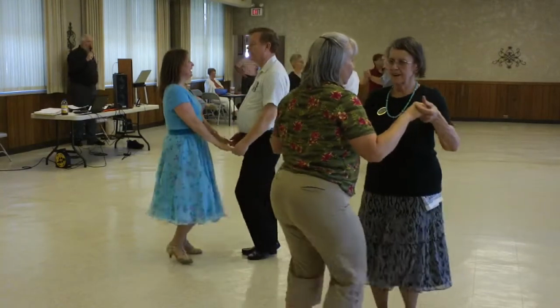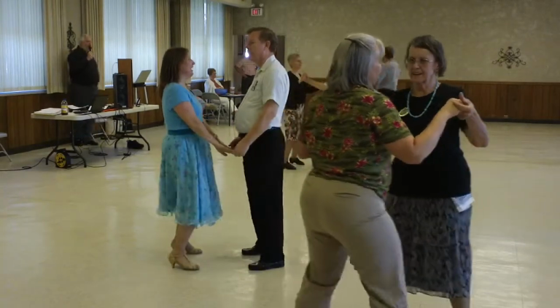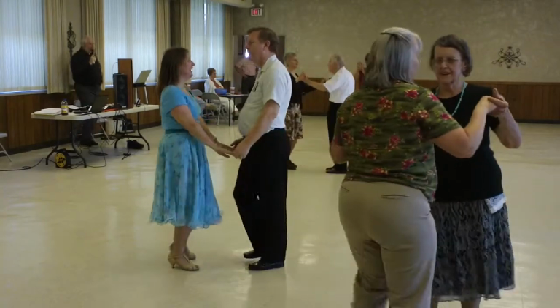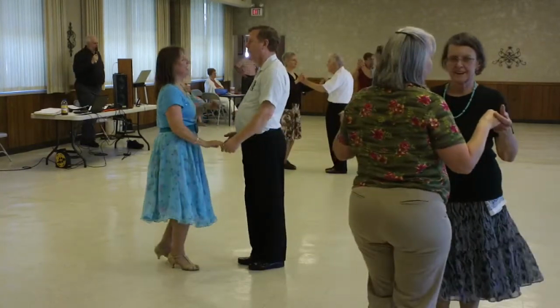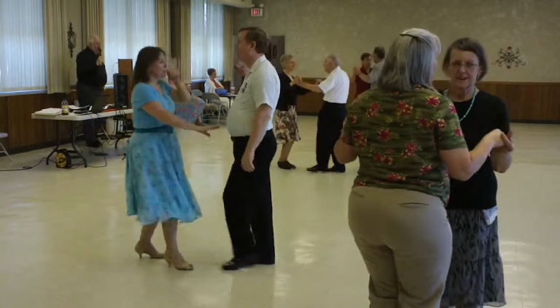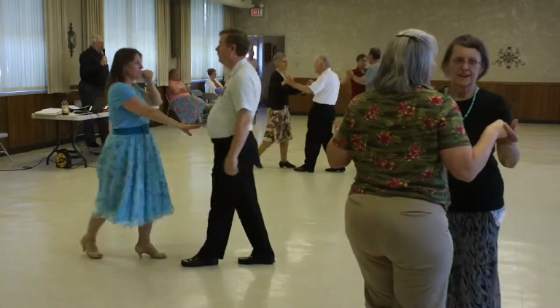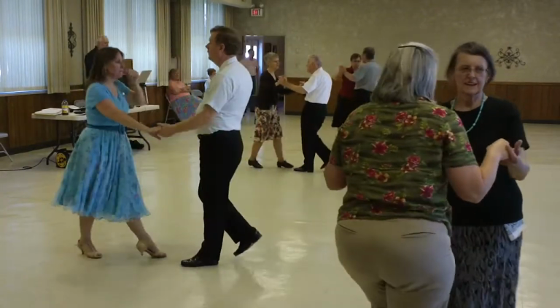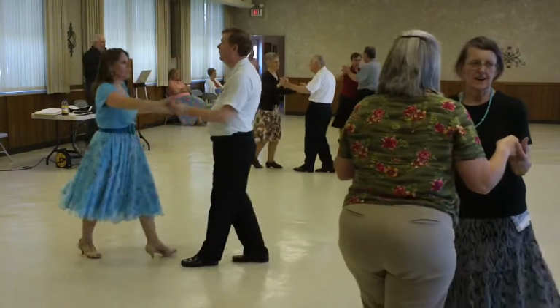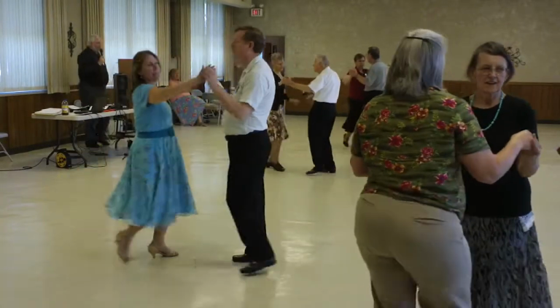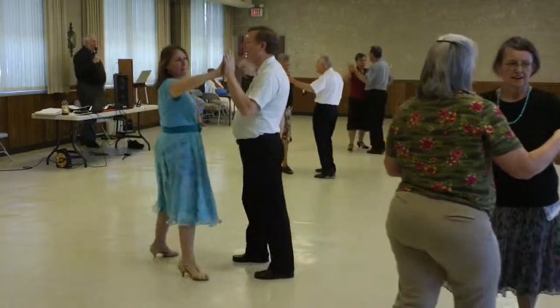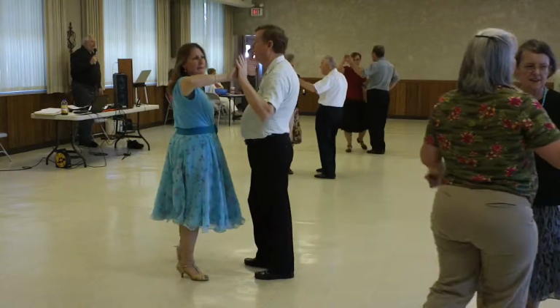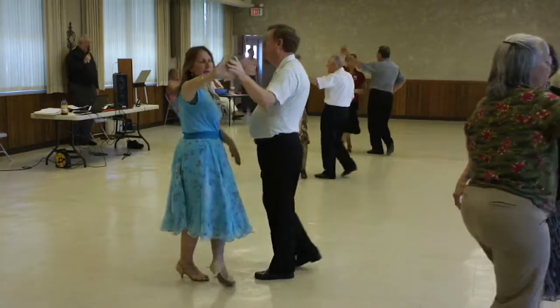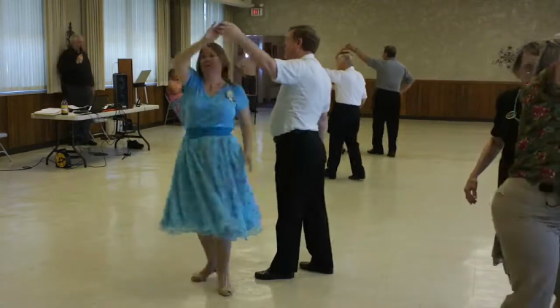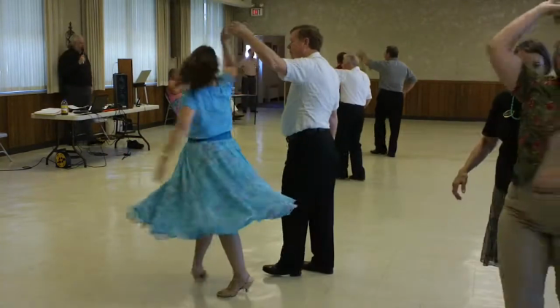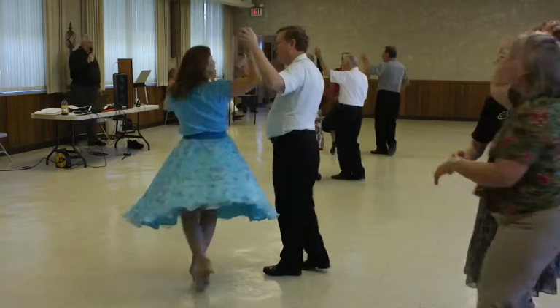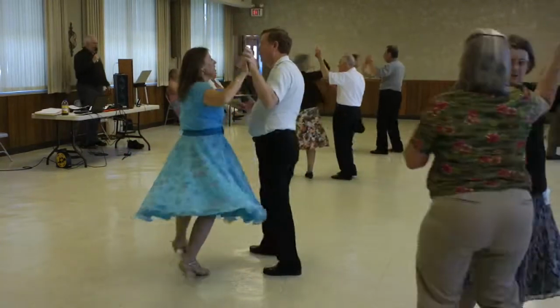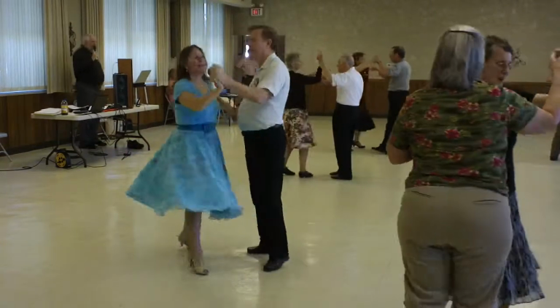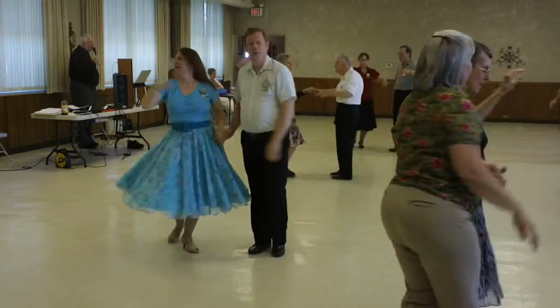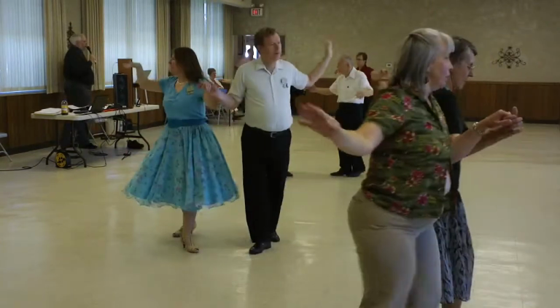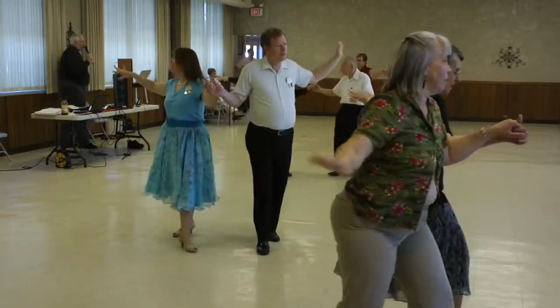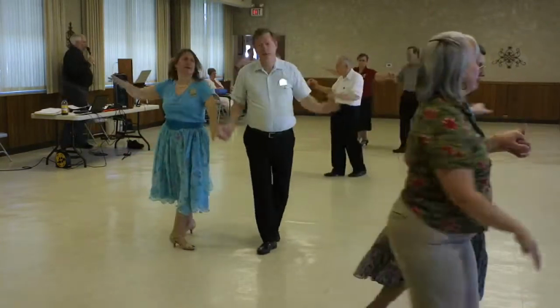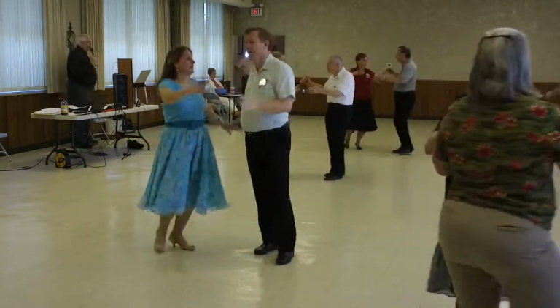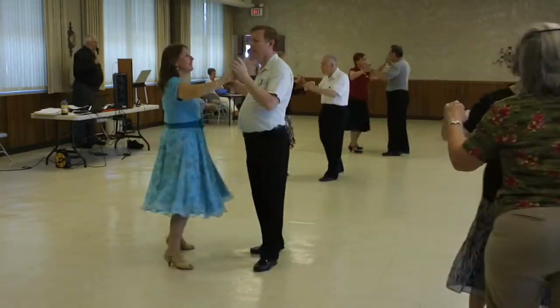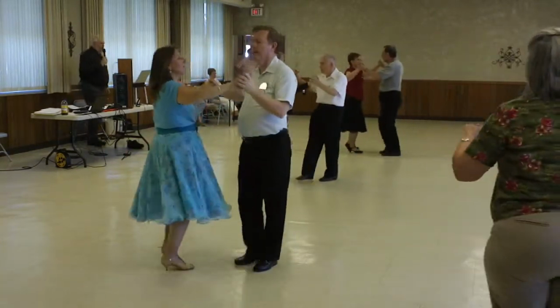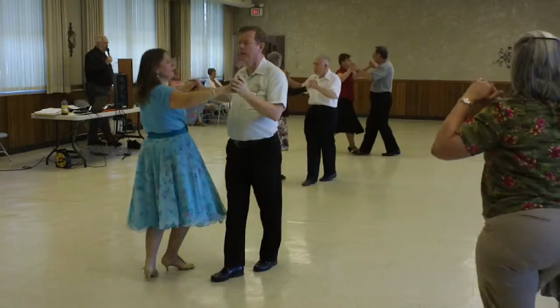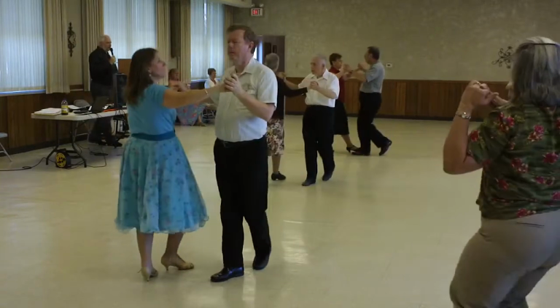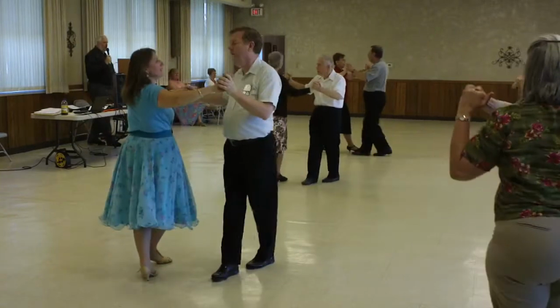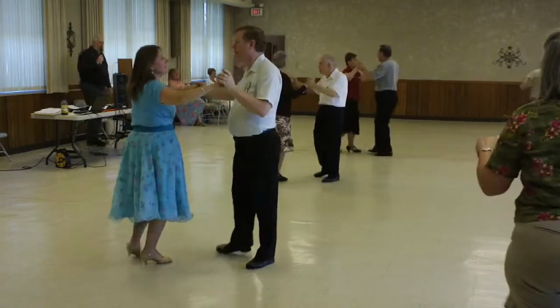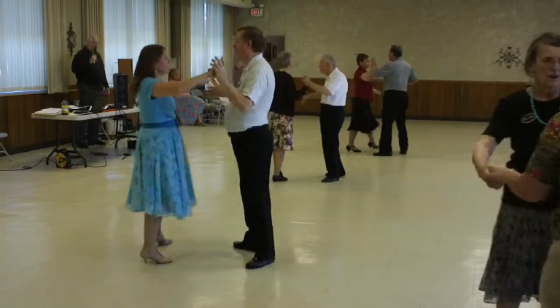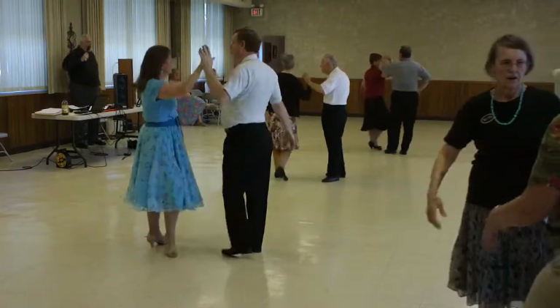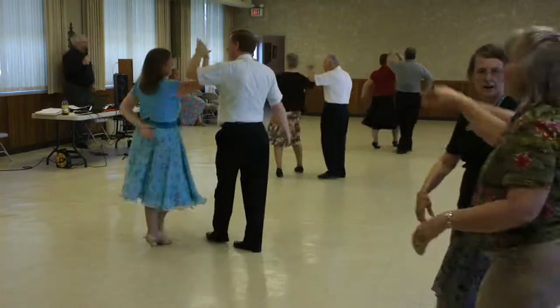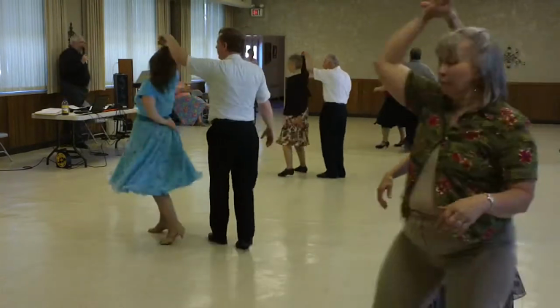Half basic and an underarm turn. And an underarm turn. Hand to hand one time, shoulder to shoulder one time, reverse underarm turn, hand to hand.